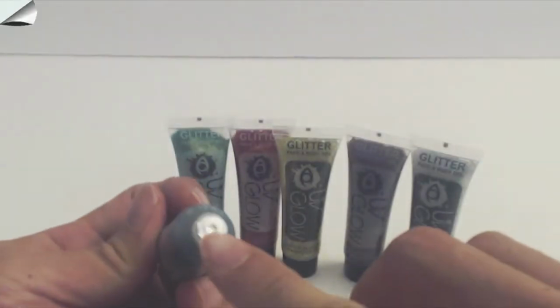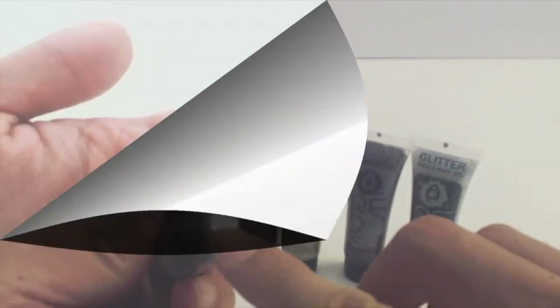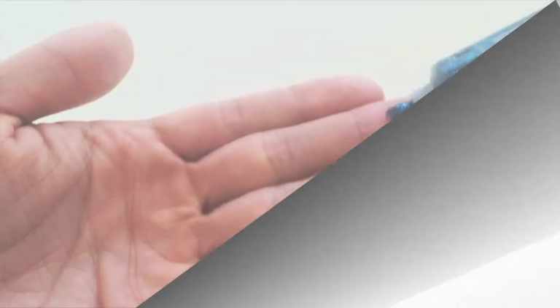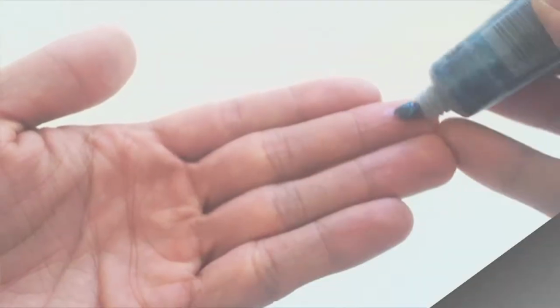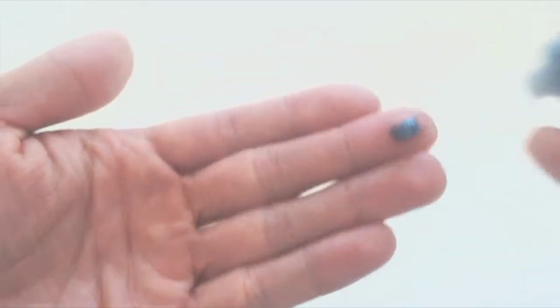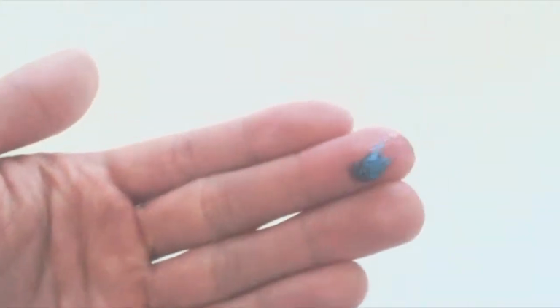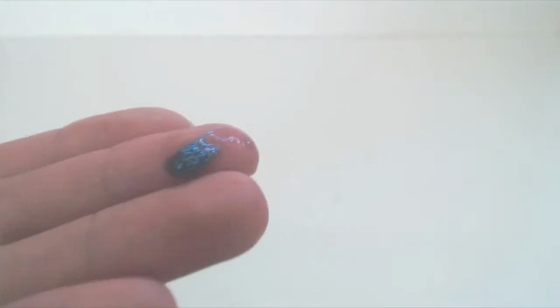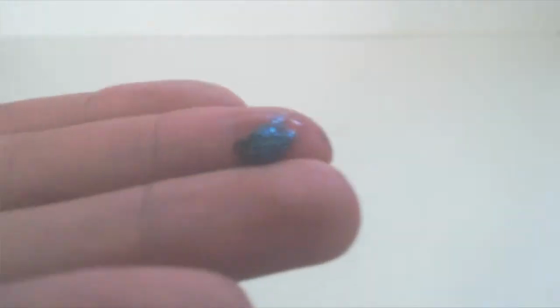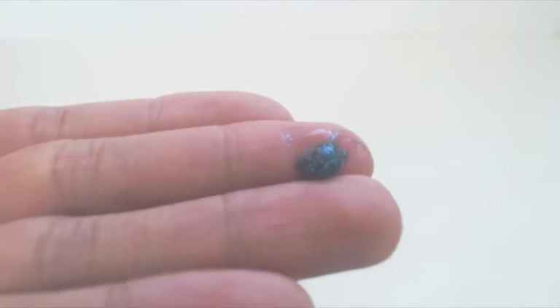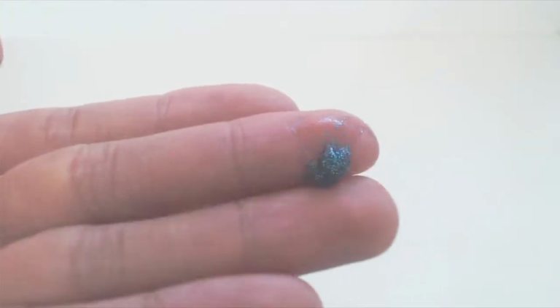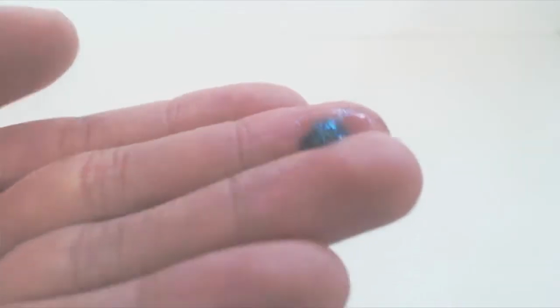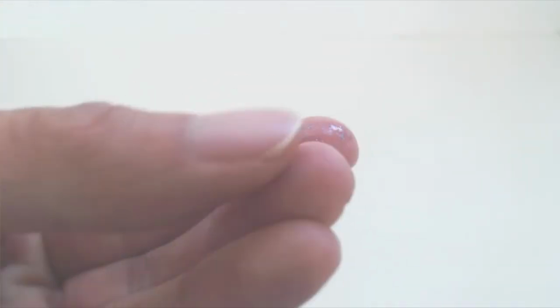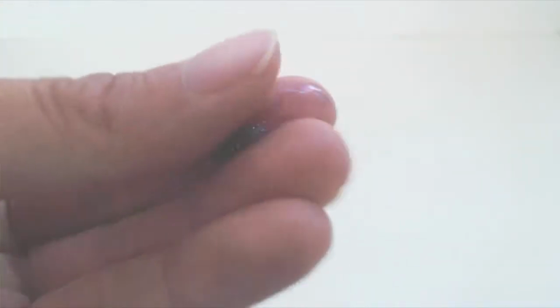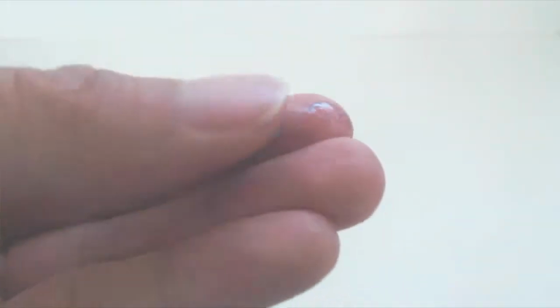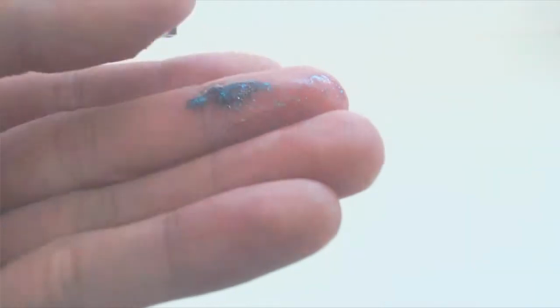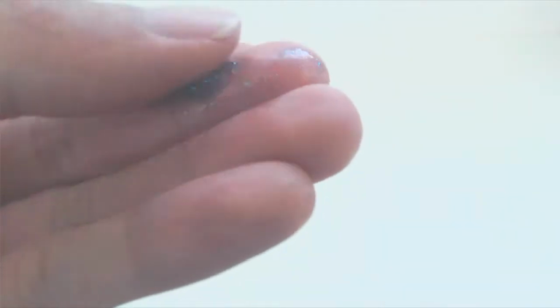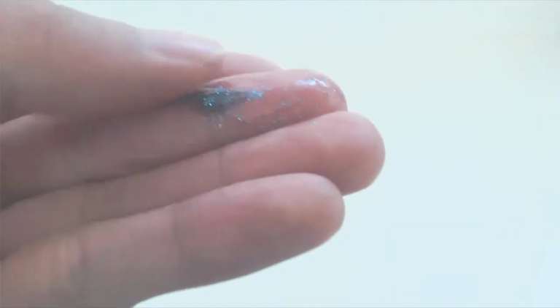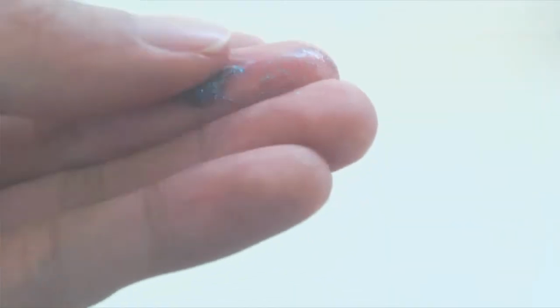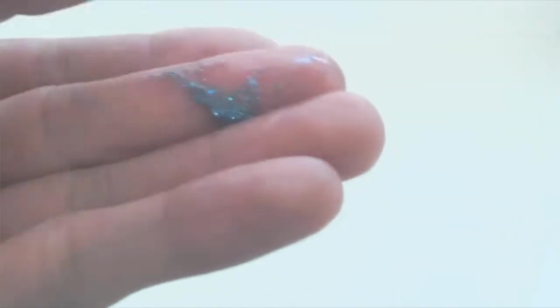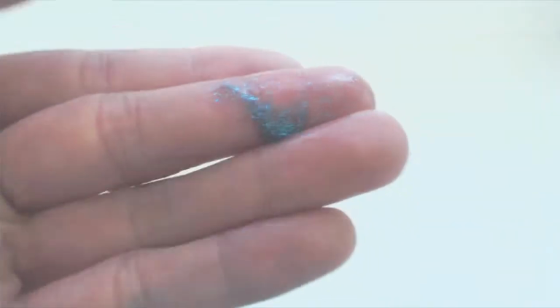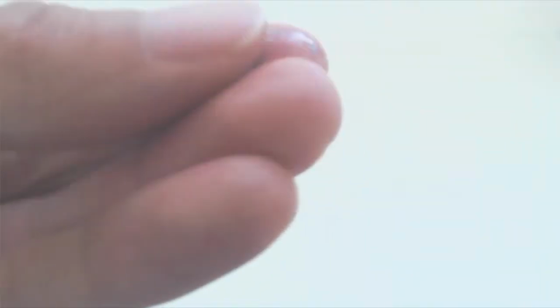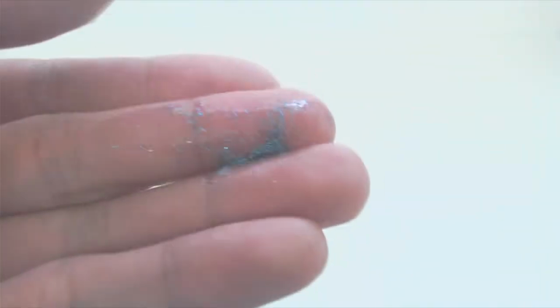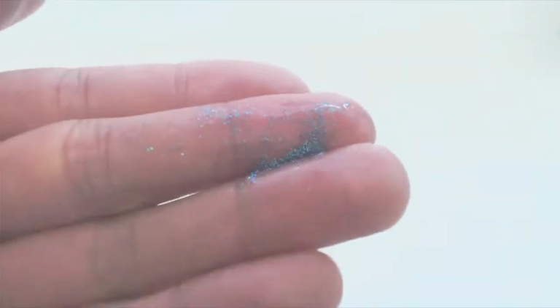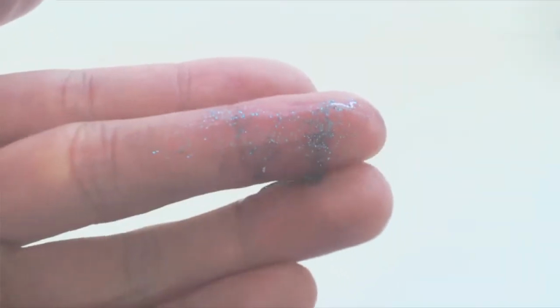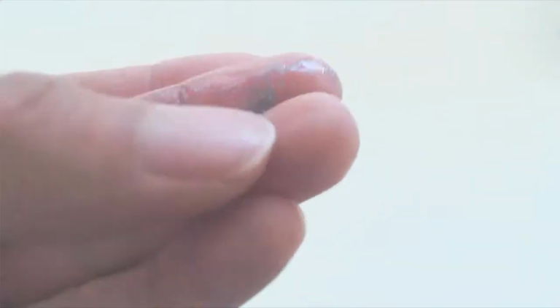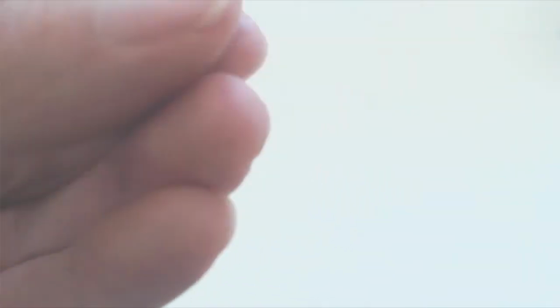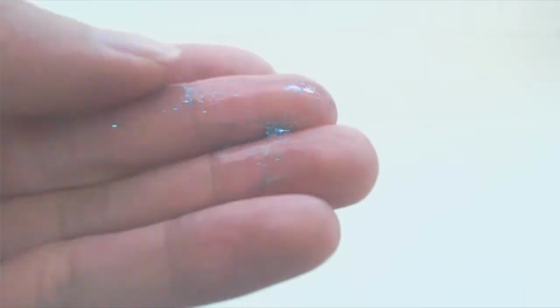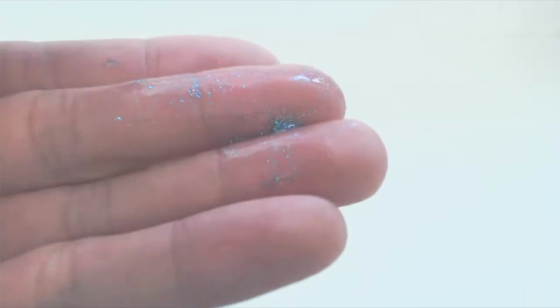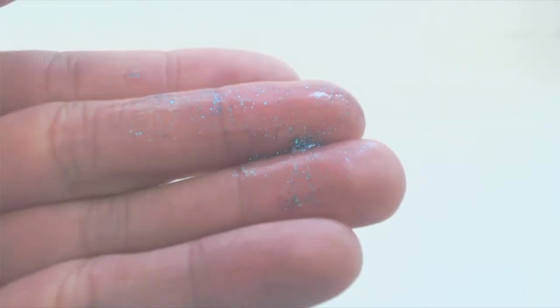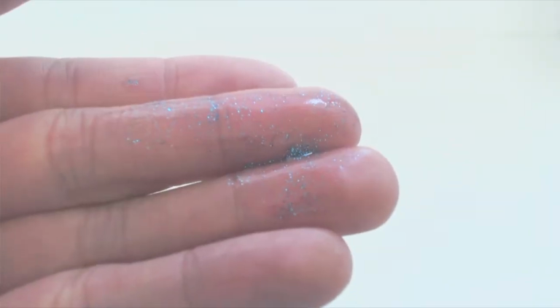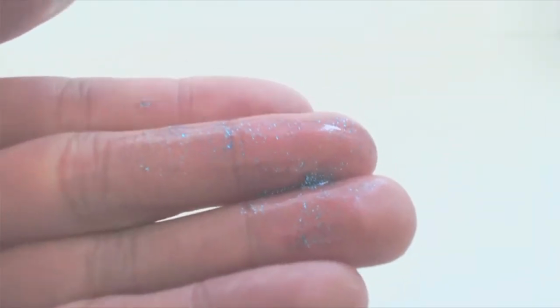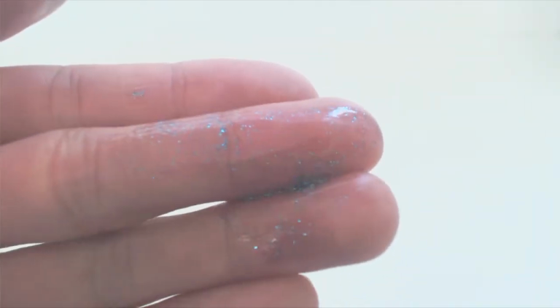Note that the gel doesn't actually have any pigment in it. It's basically a clear gel with small shavings of colored glitter. It dries mostly clear and is more like a finish rather than a paint.